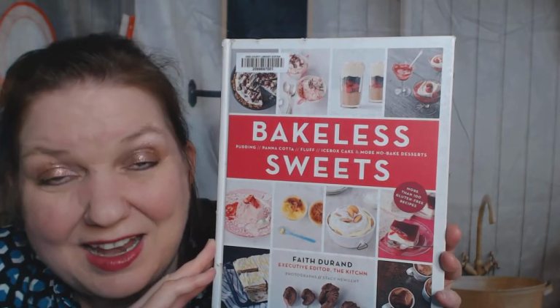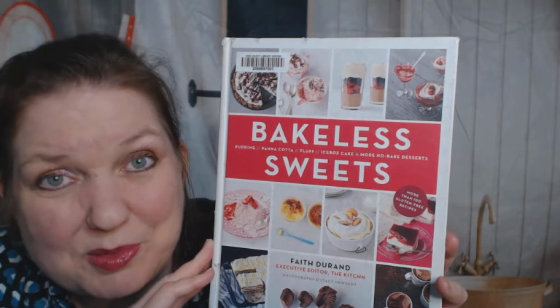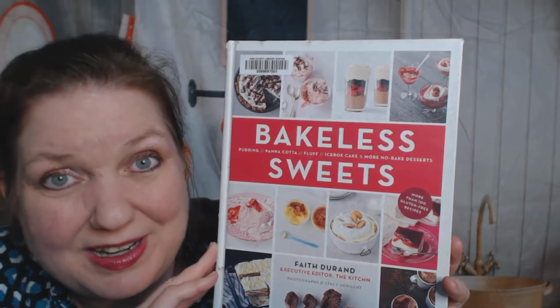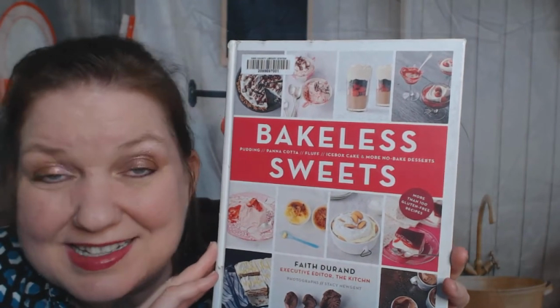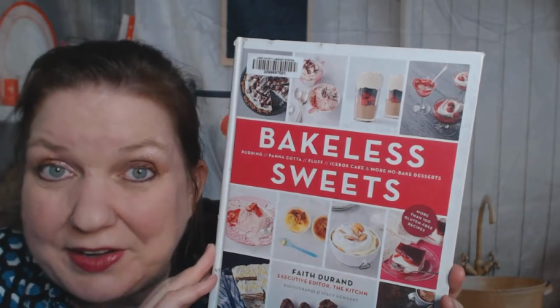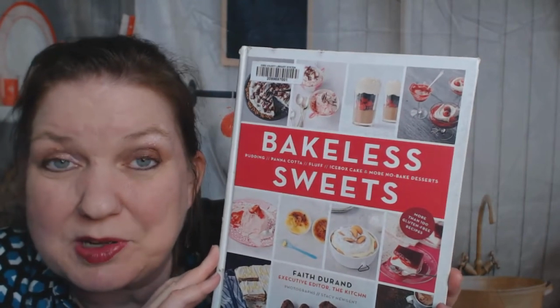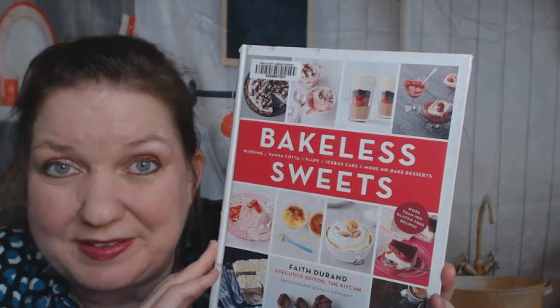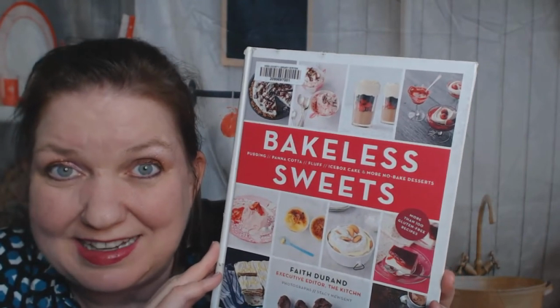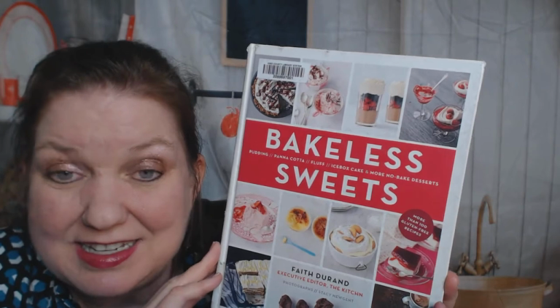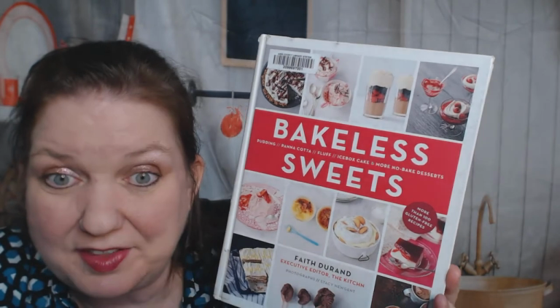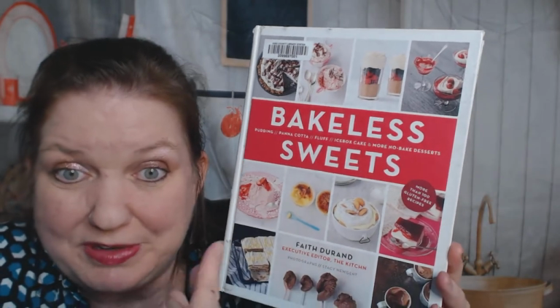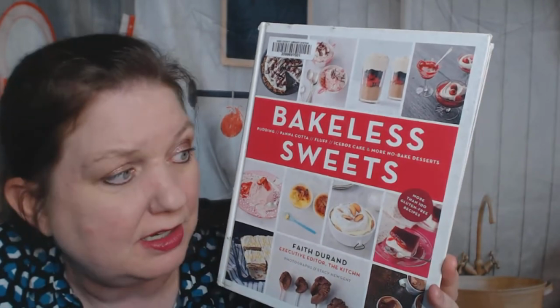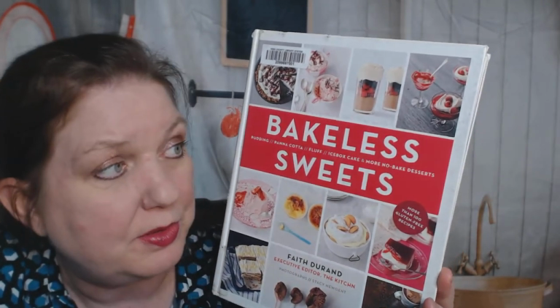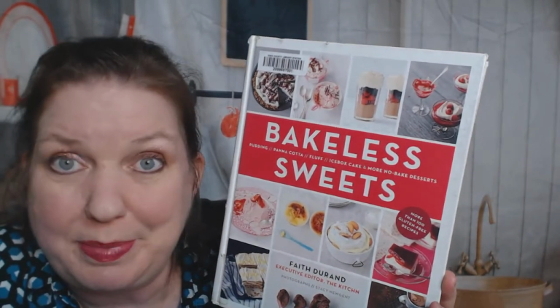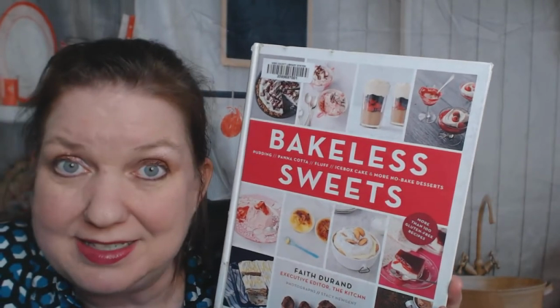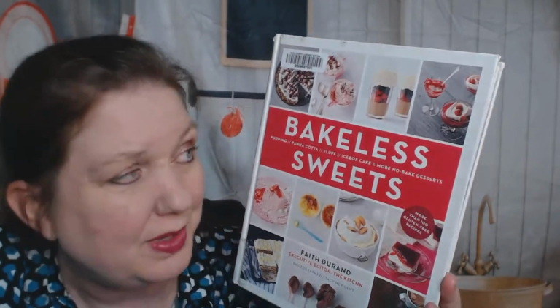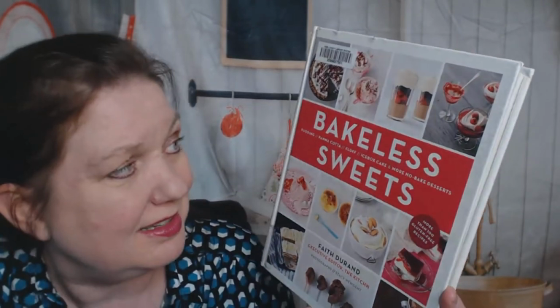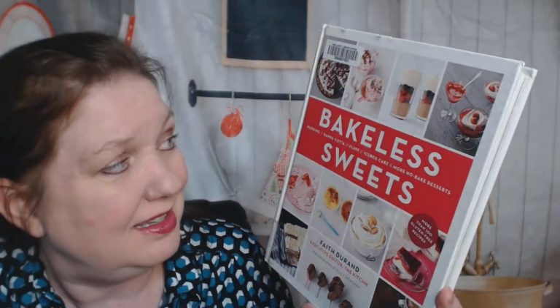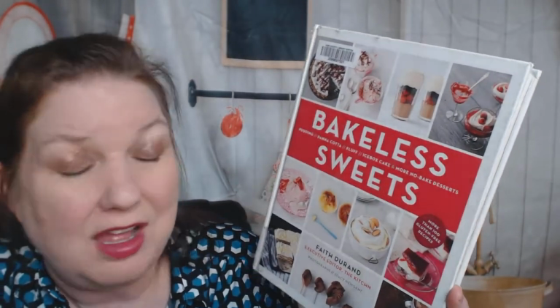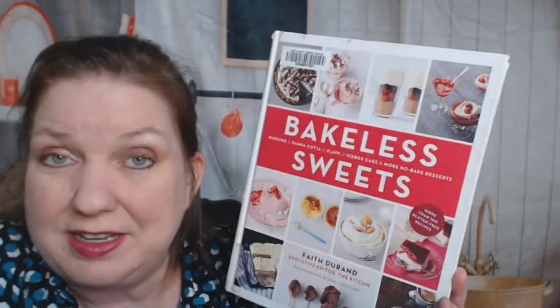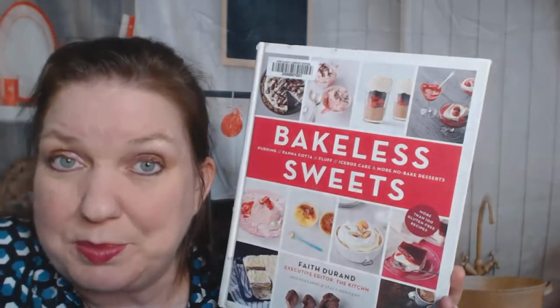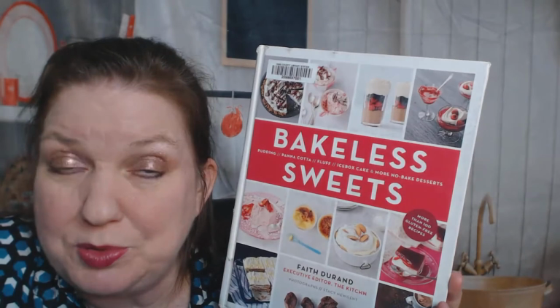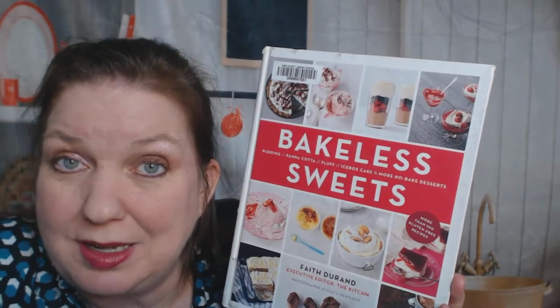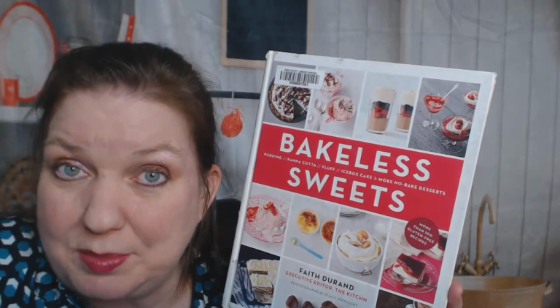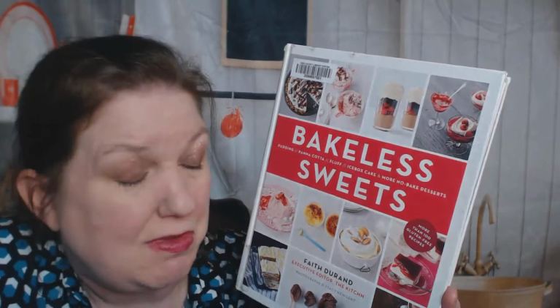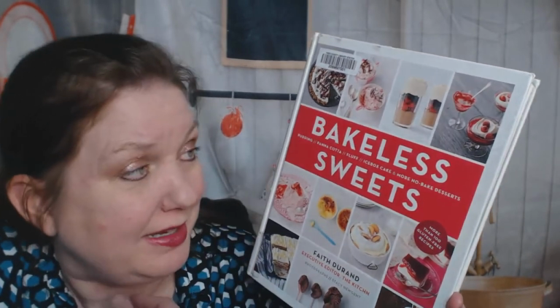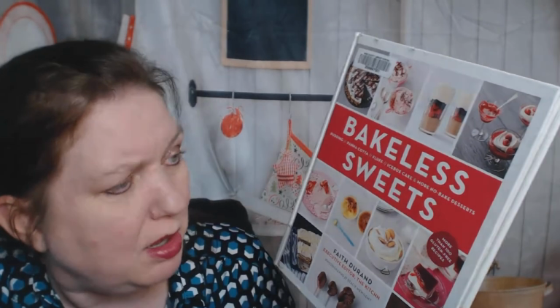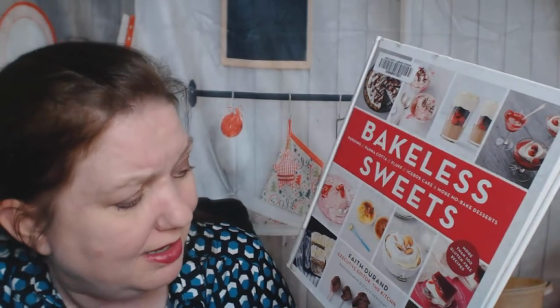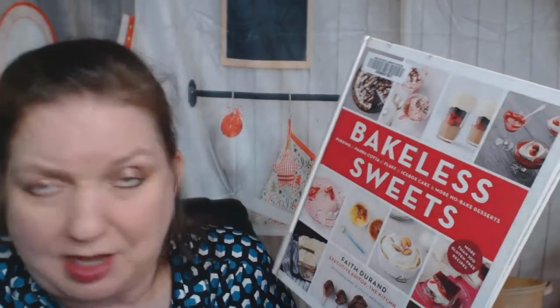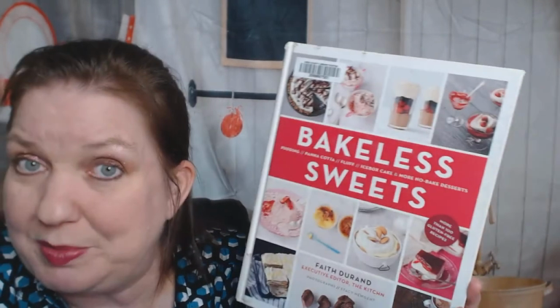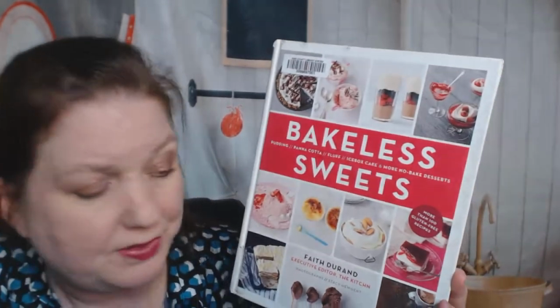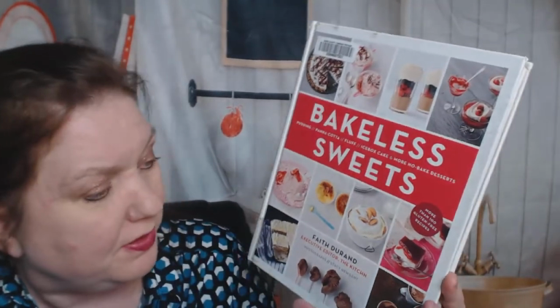Hello, cookbook friends. This is Carrie from Cookbook Divas, and tonight I thought it would be fun to look through Bakeless Sweets - things for people who don't like to bake. I do like to bake, but I thought this would be good for some of you.